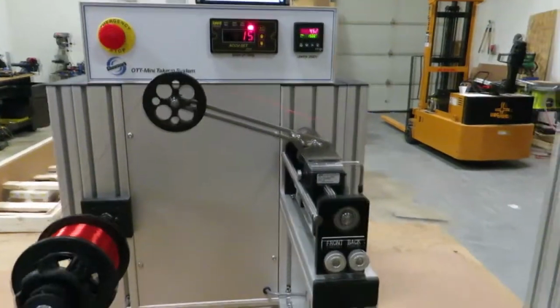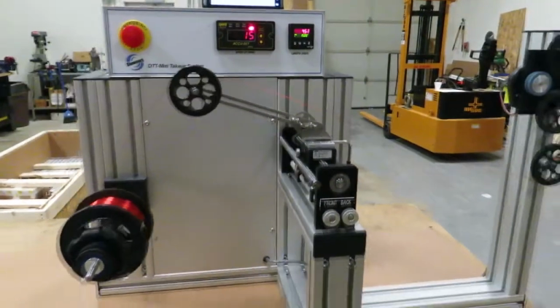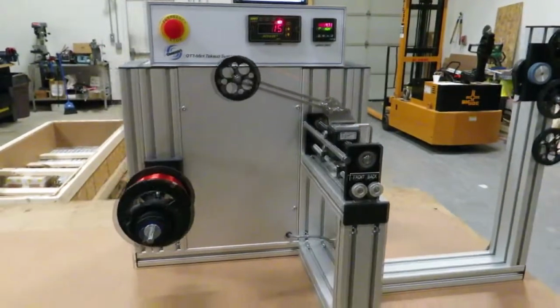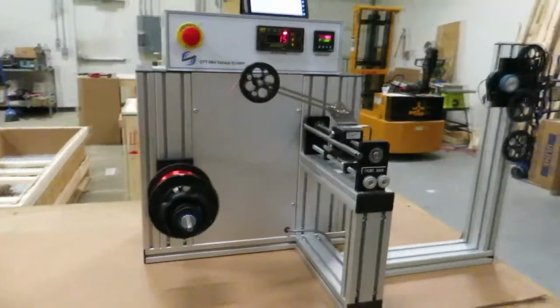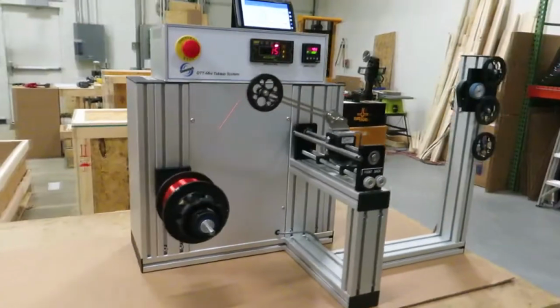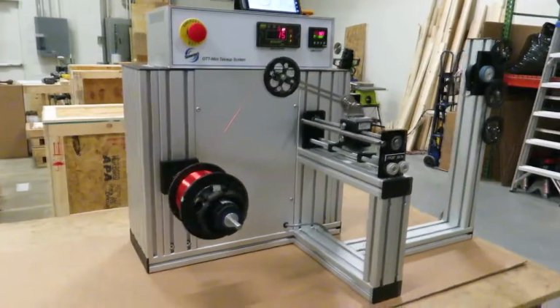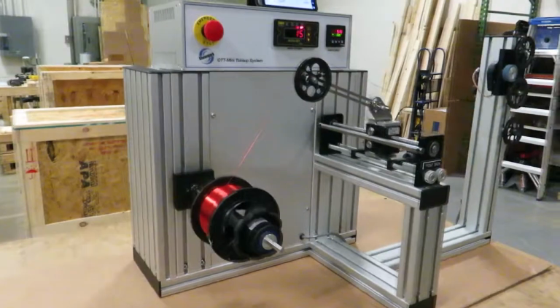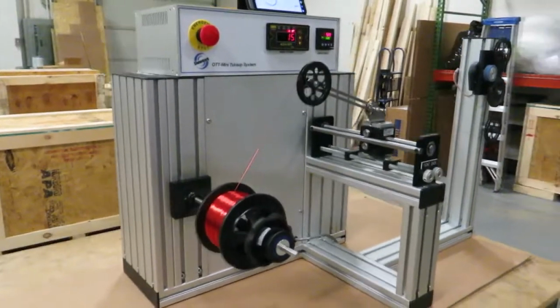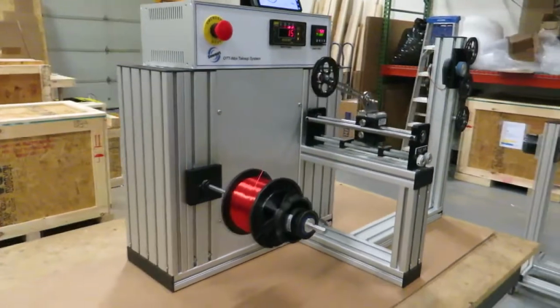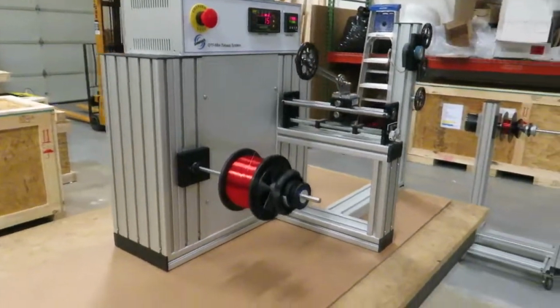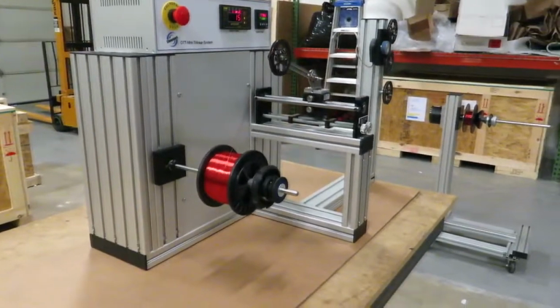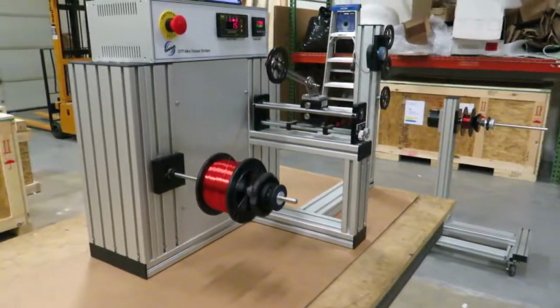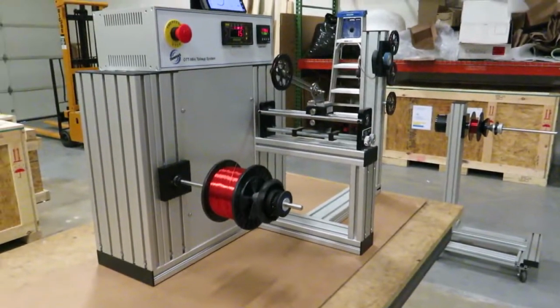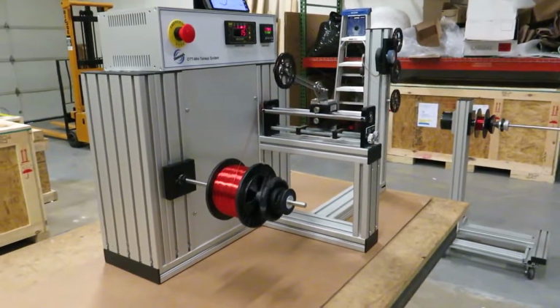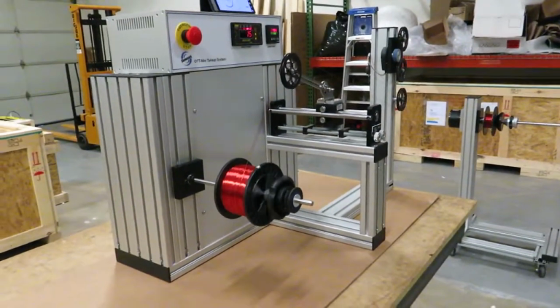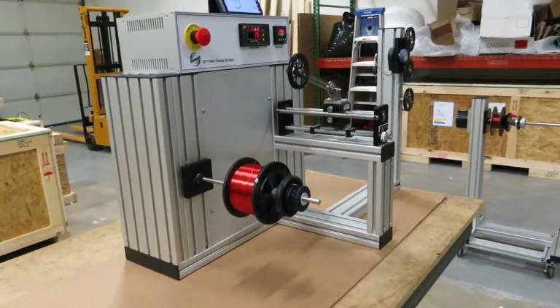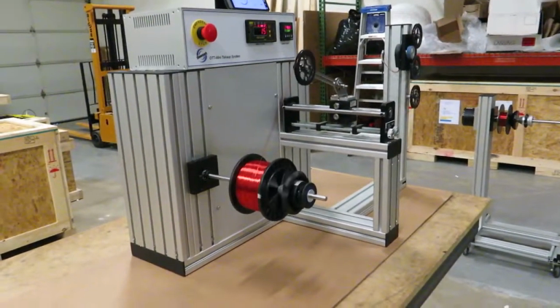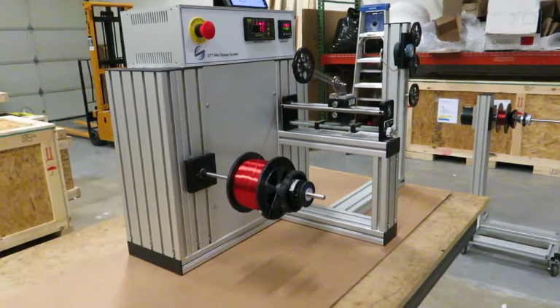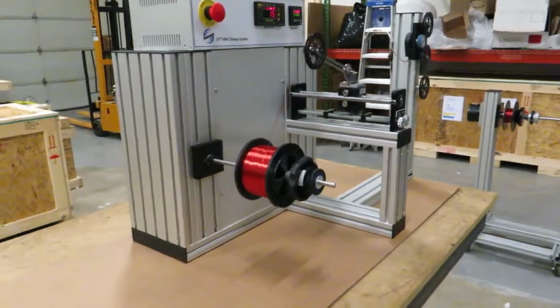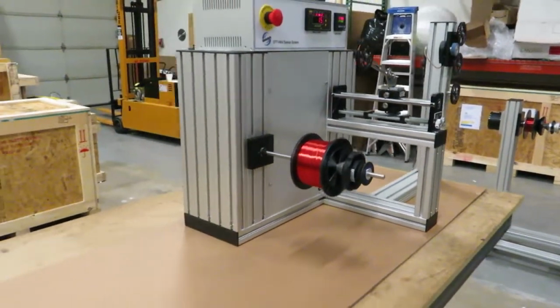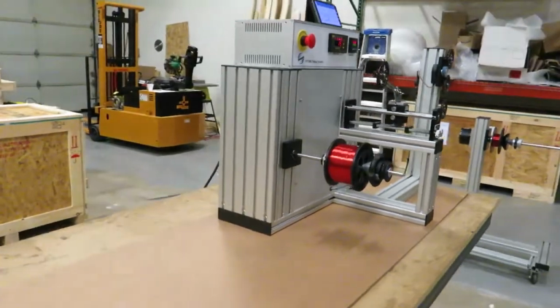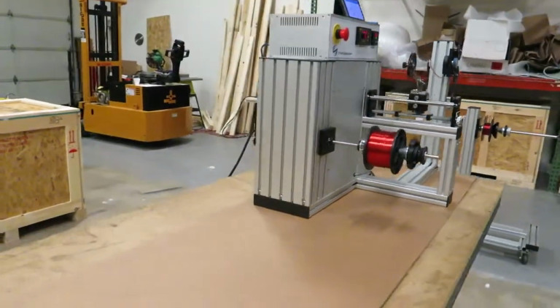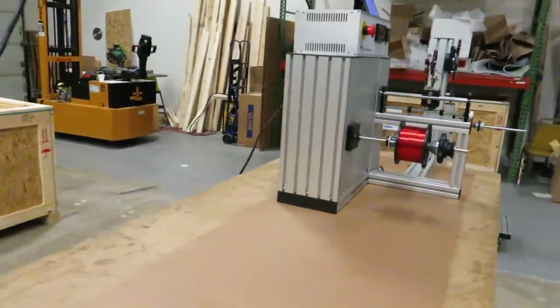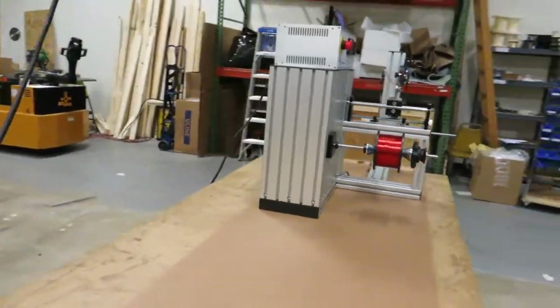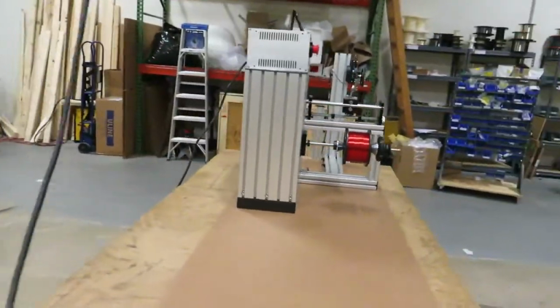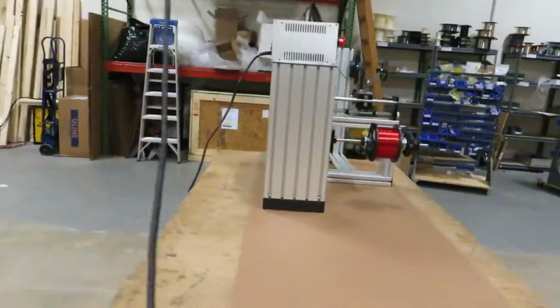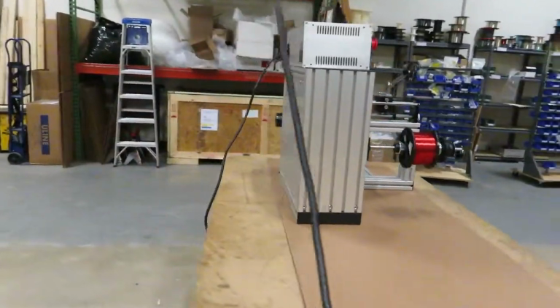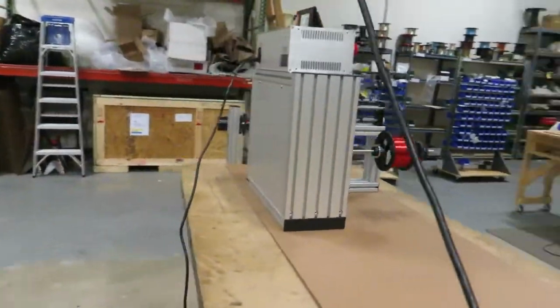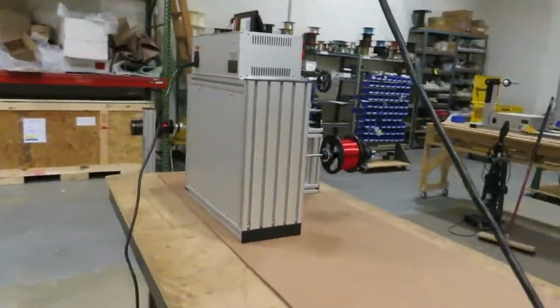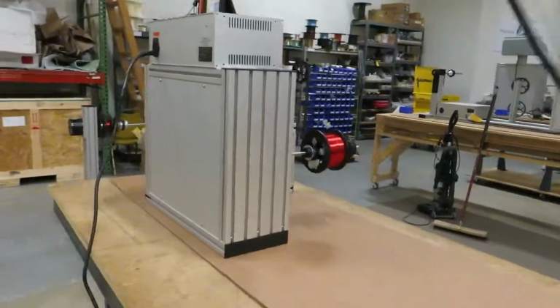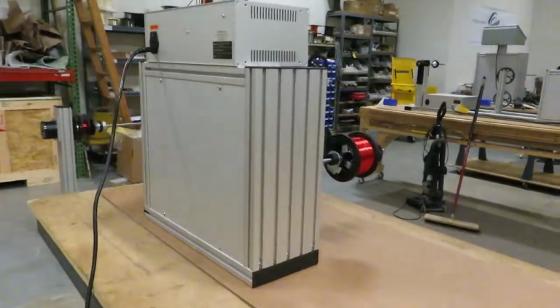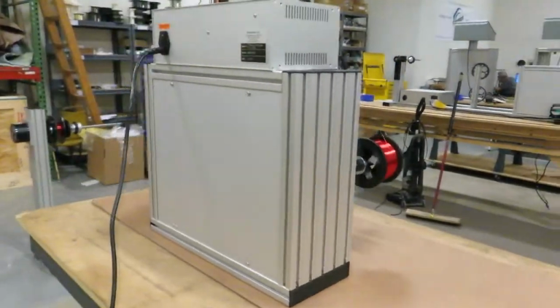As you can see, the OTT has a nice clean design — there are no exposed powertrain components front or back; everything is contained inside.